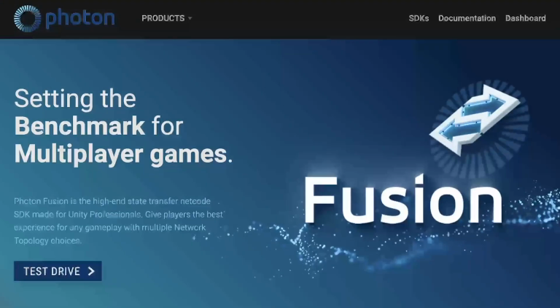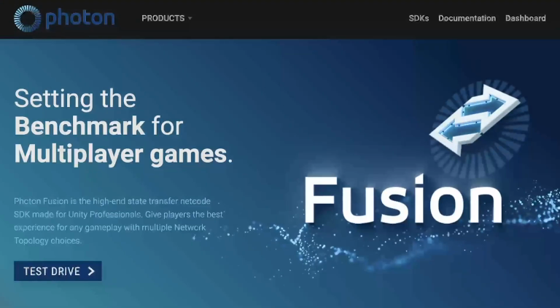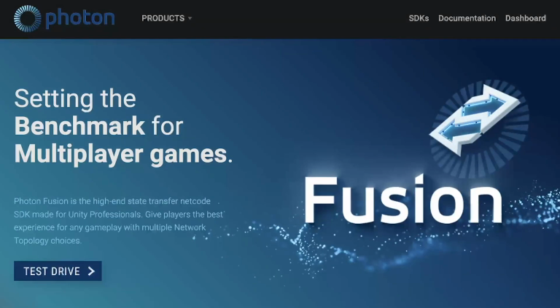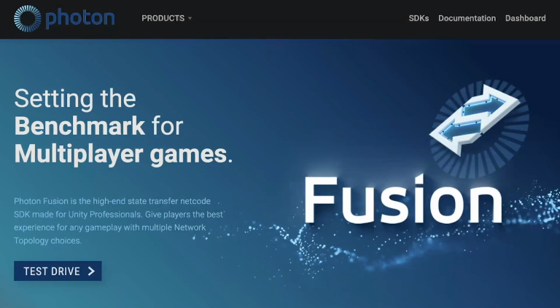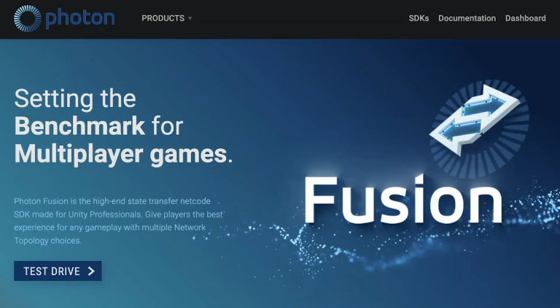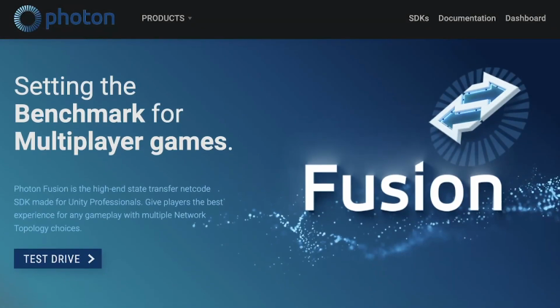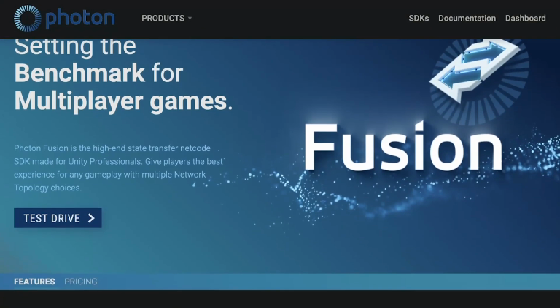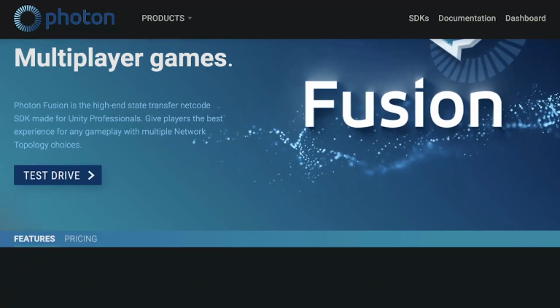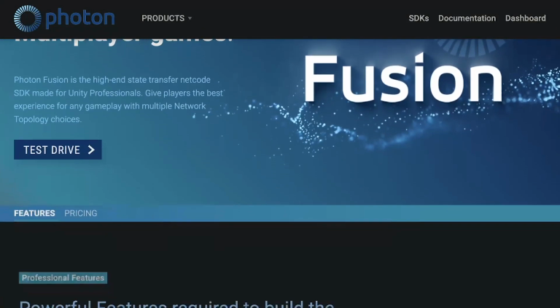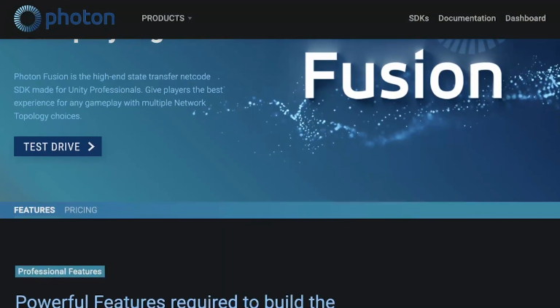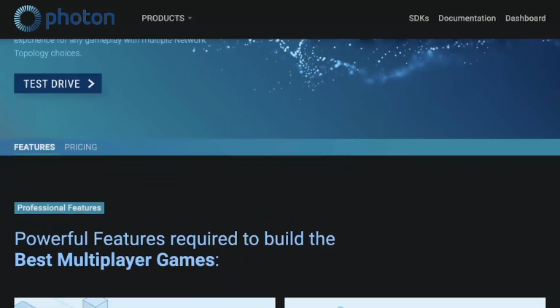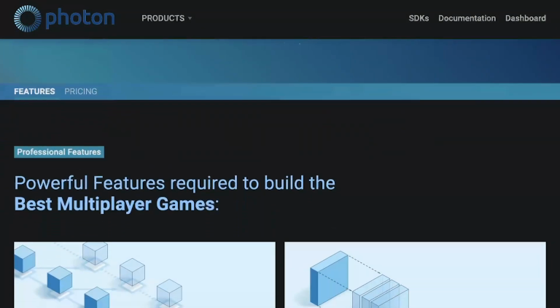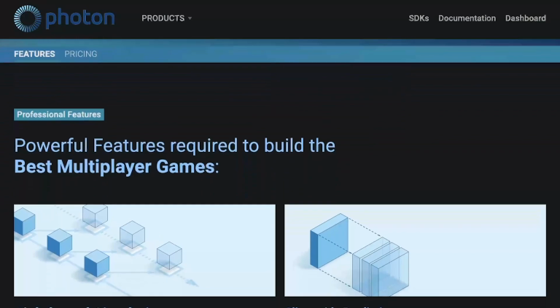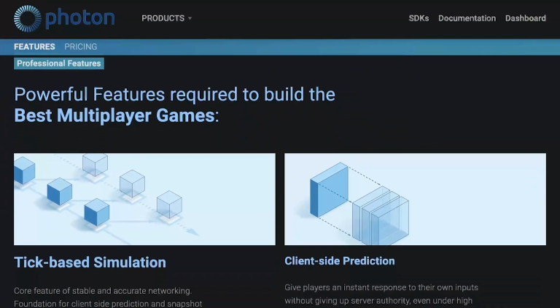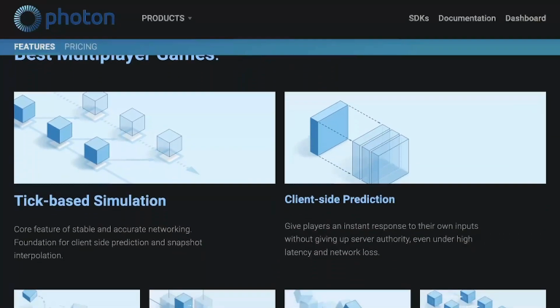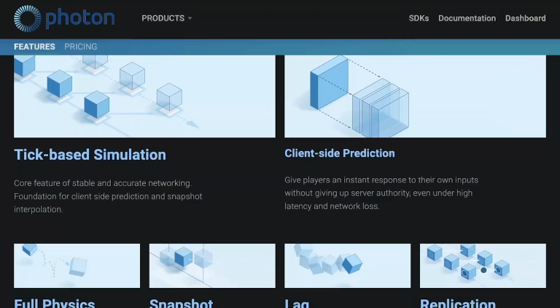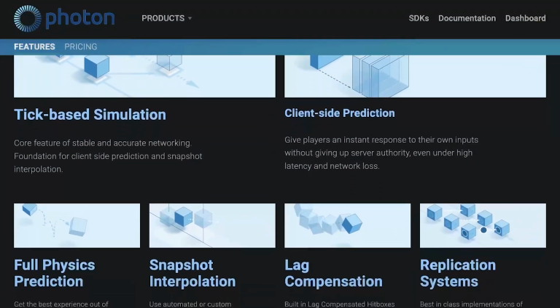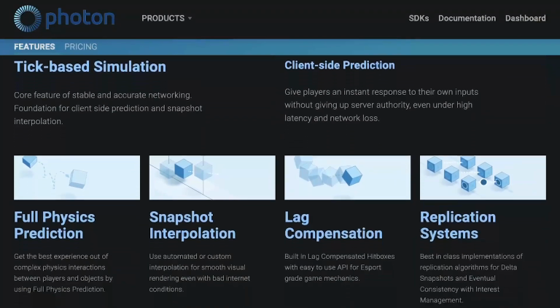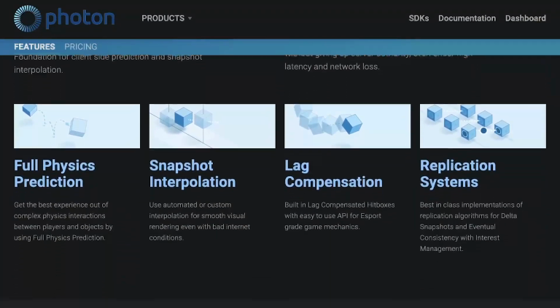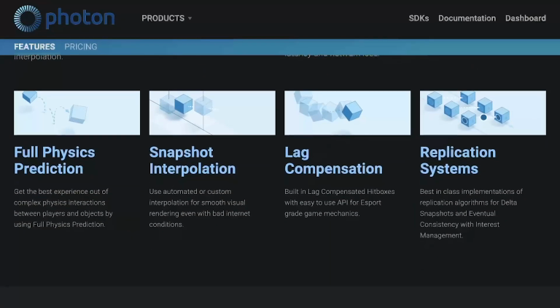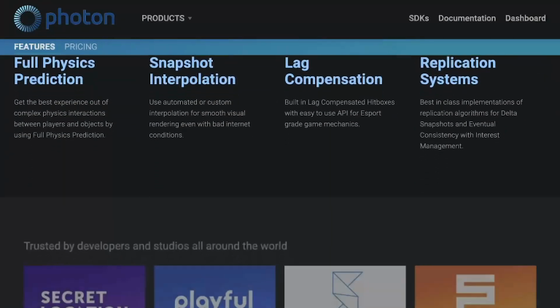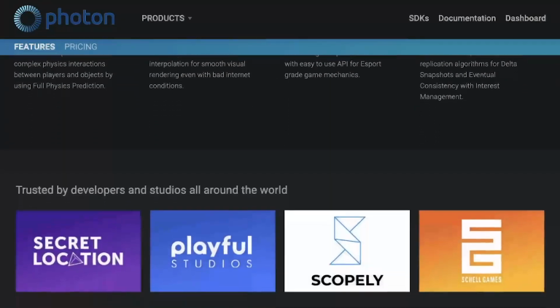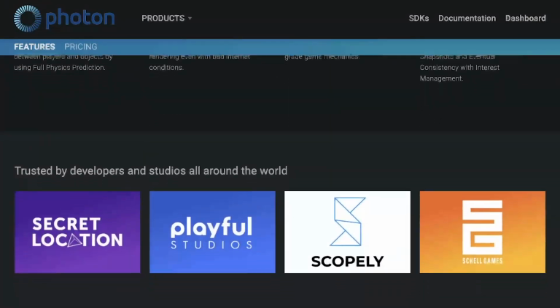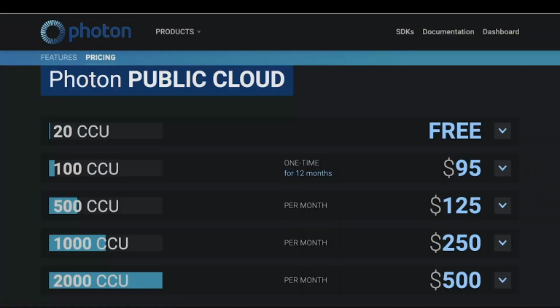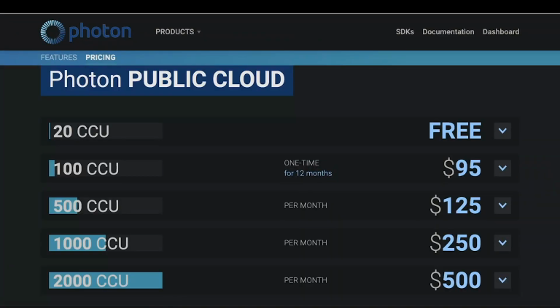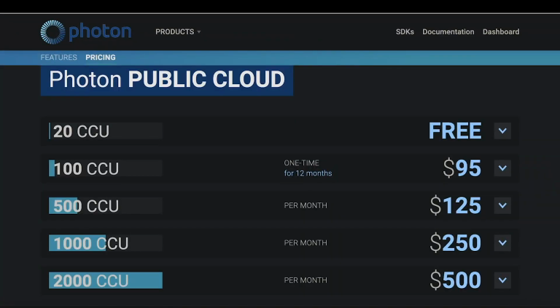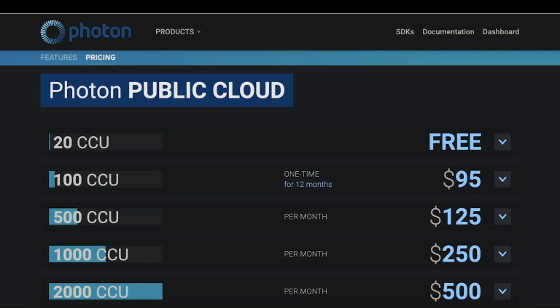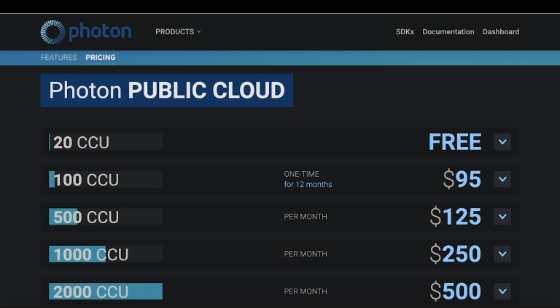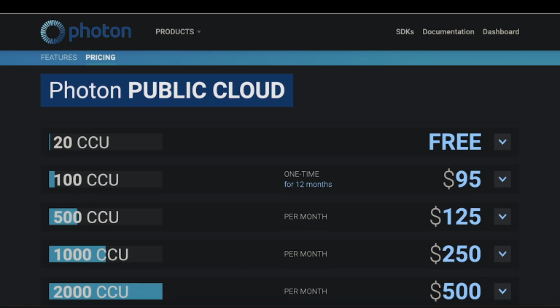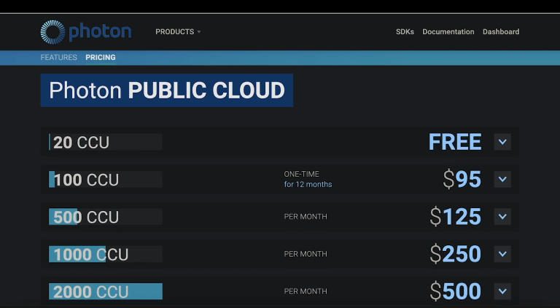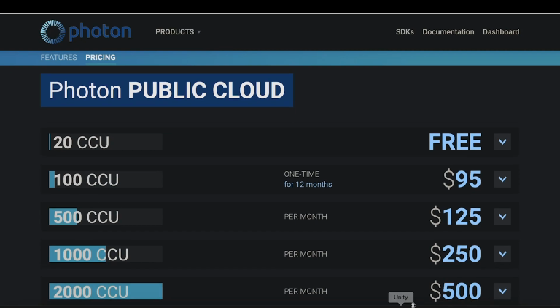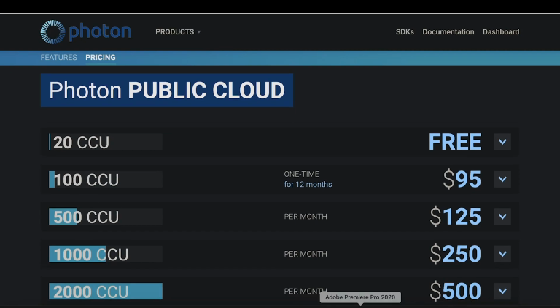Fusion is a new networking solution that was made by the developers from Photon. Honestly, this networking solution is awesome — I know I'm a bit biased, but check it out. It's free up to 20 CCU, I think.